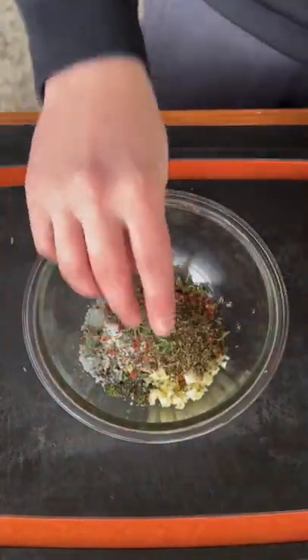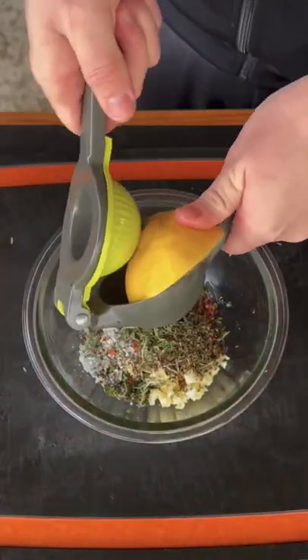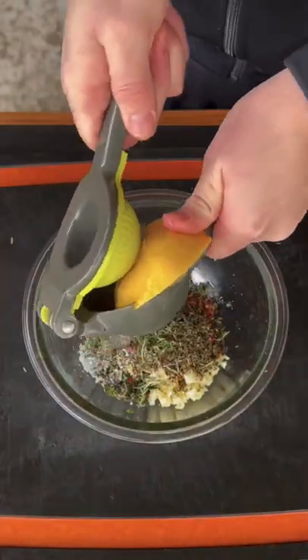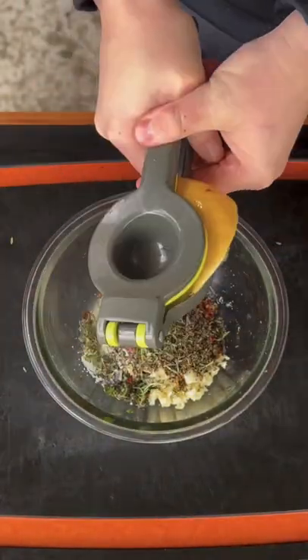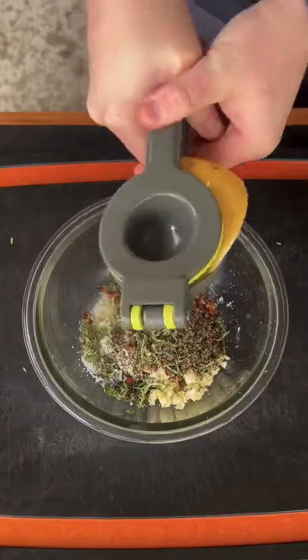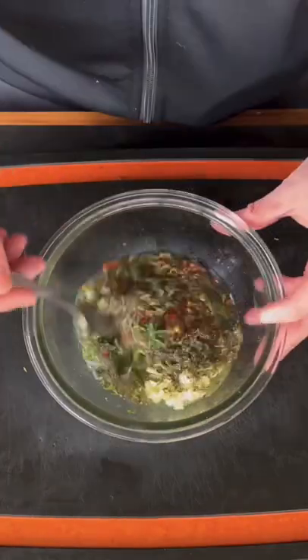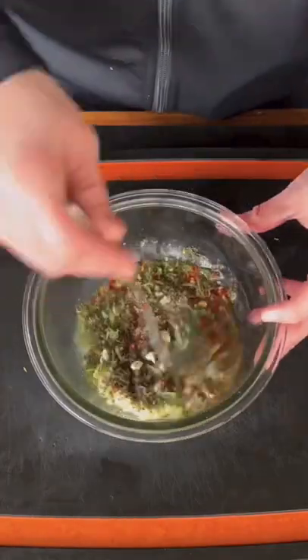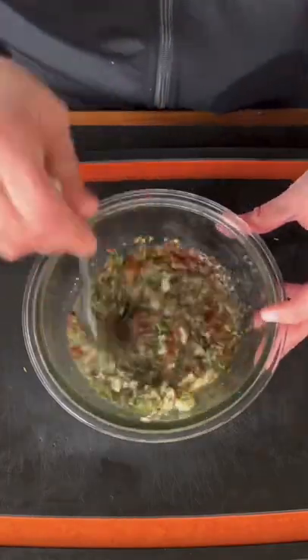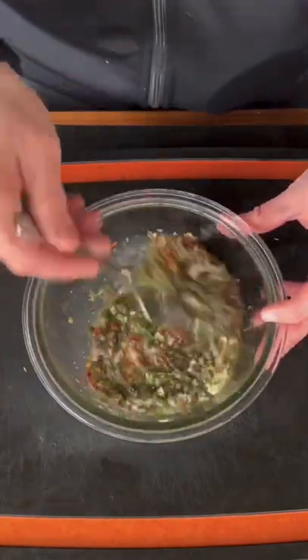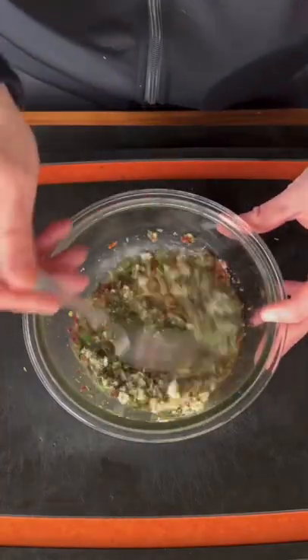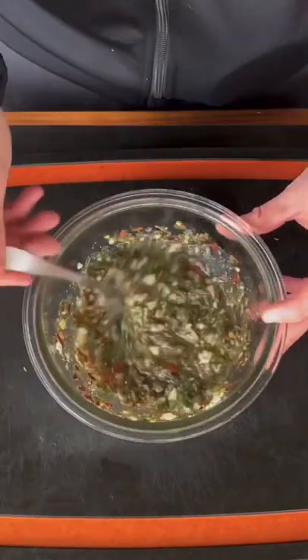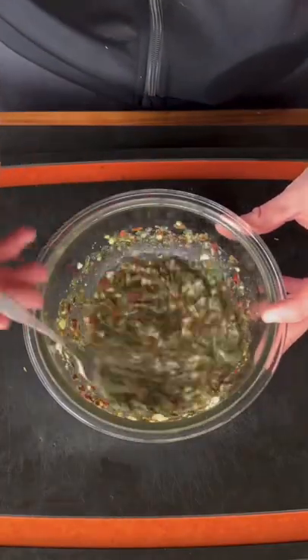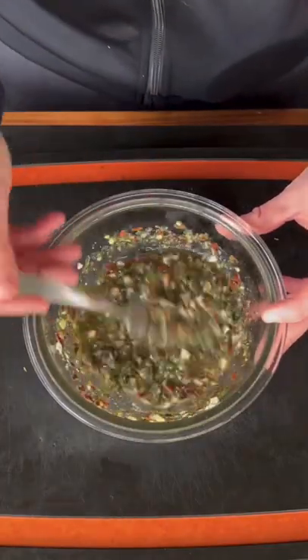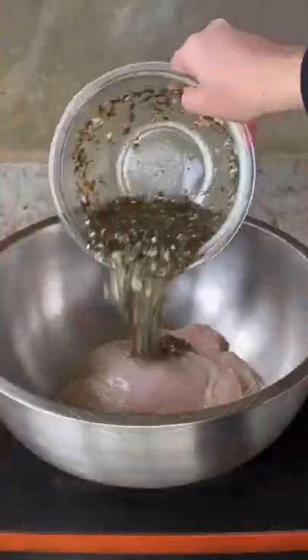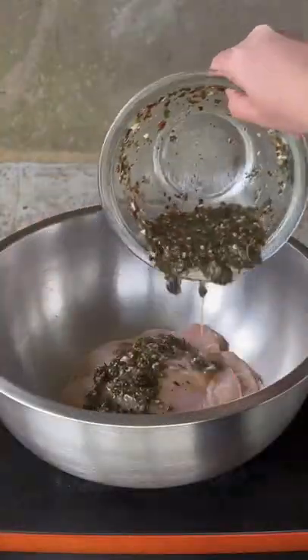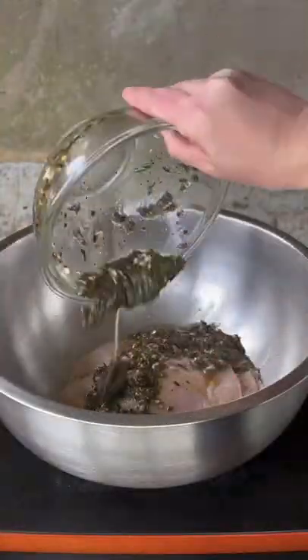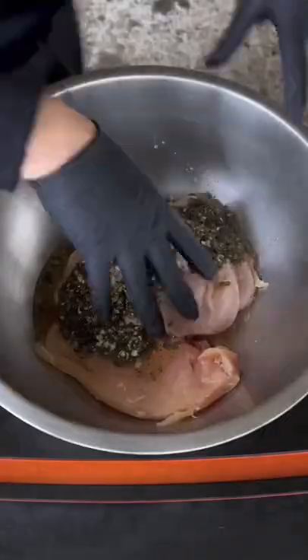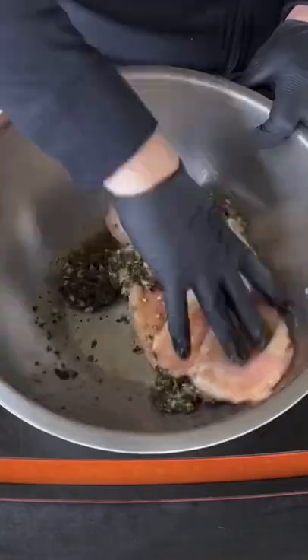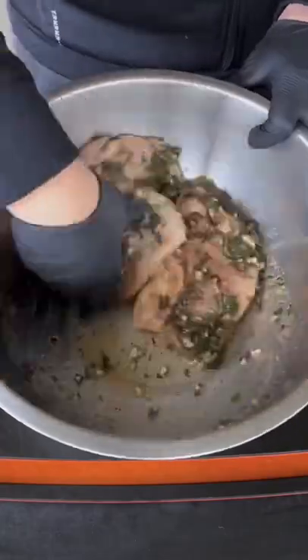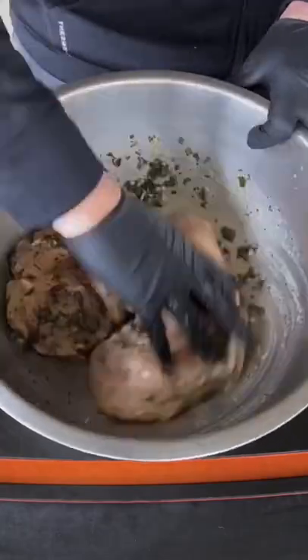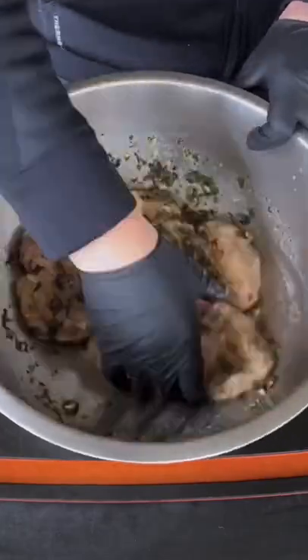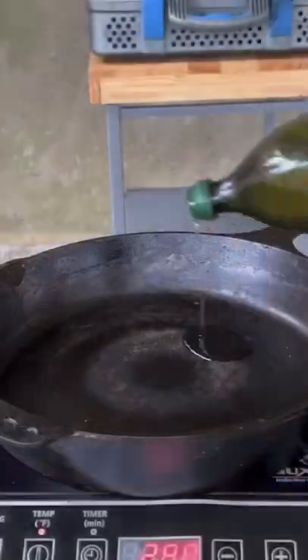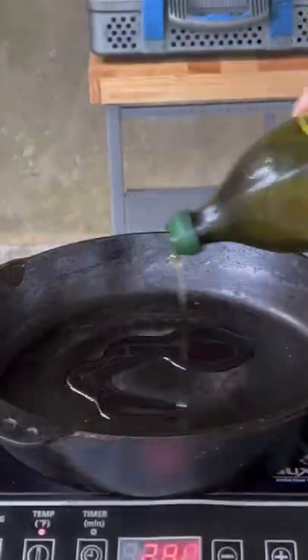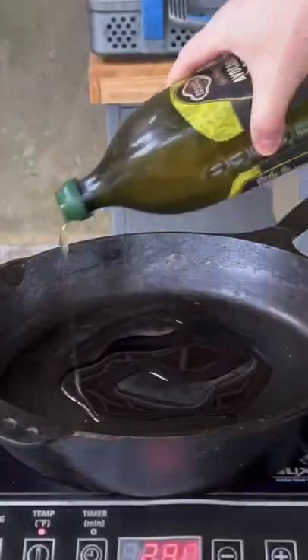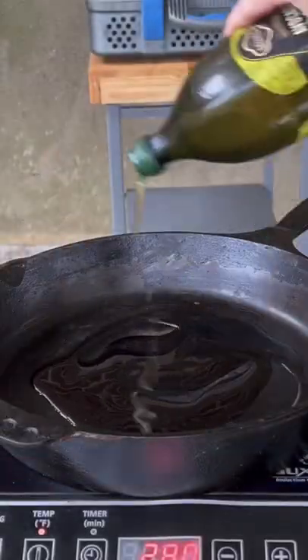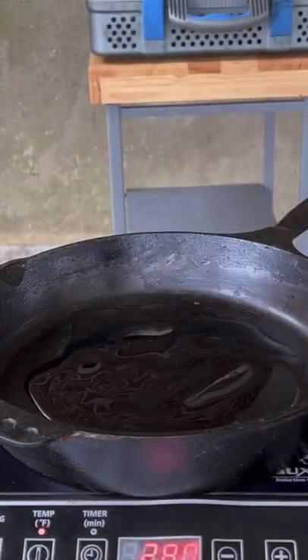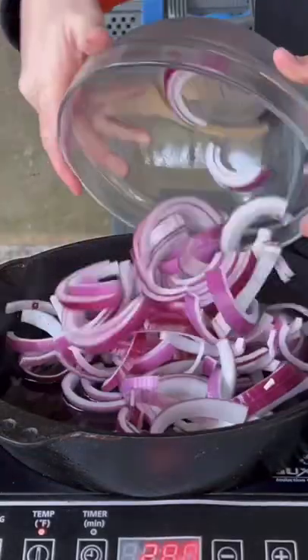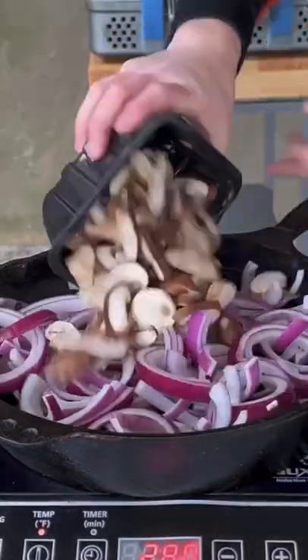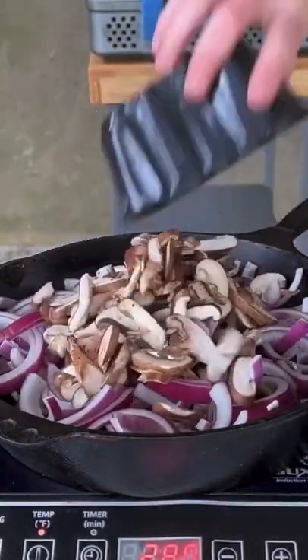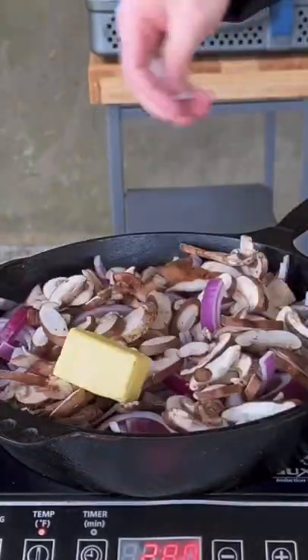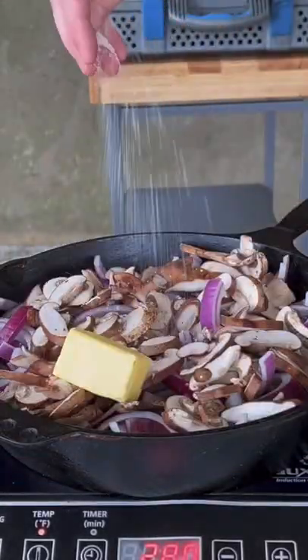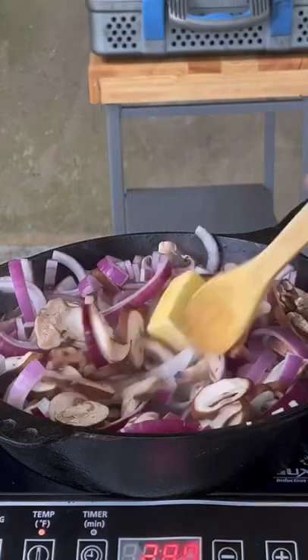You can find the whole recipe on my website — link is in the bio. Once that's done, get the chicken into a bowl, add the marinade, and toss it so it's all evenly coated. Place it into the fridge for about four hours, up to 12 hours.